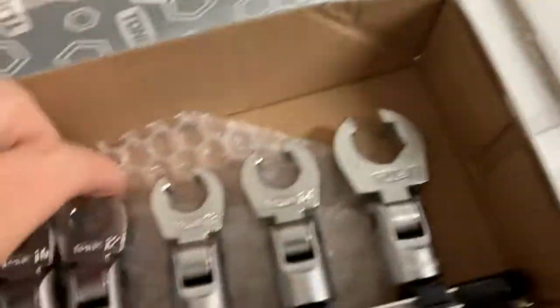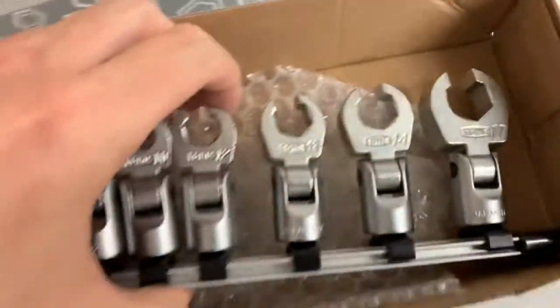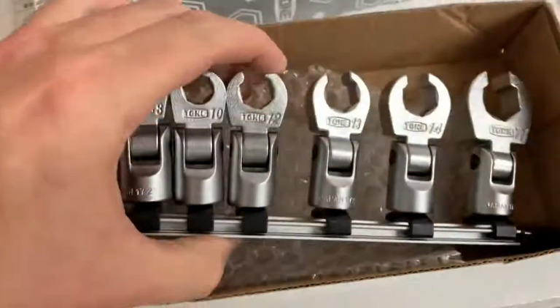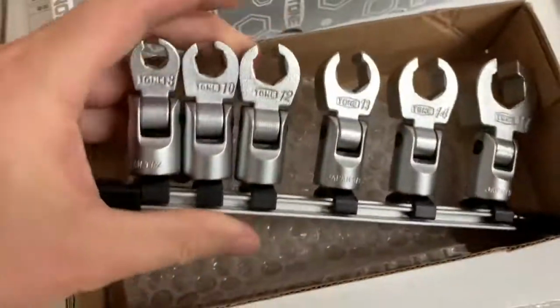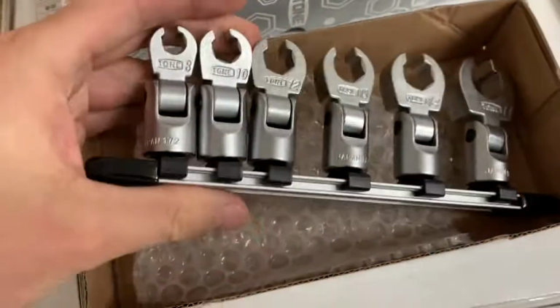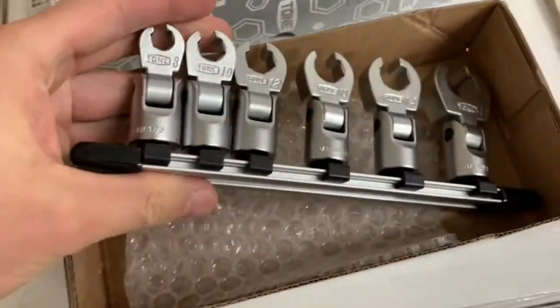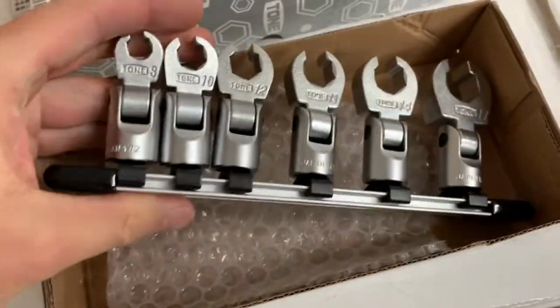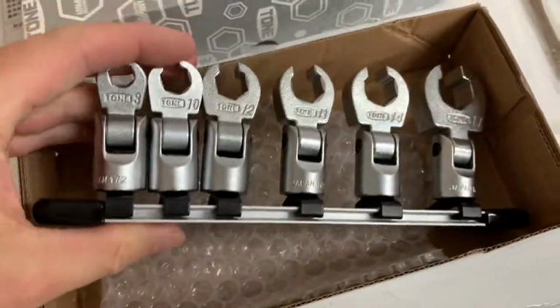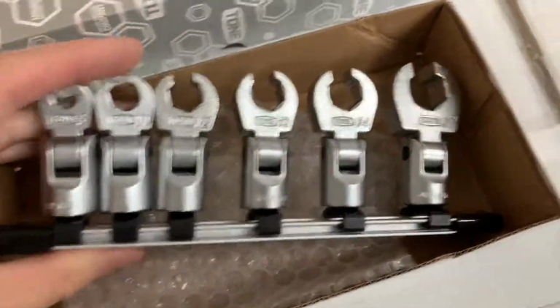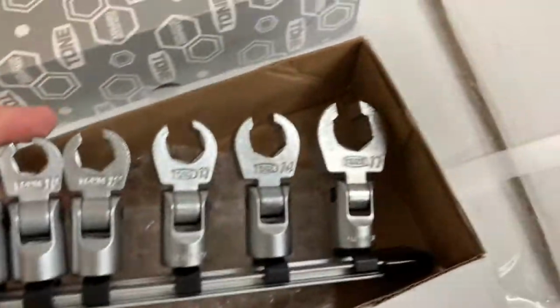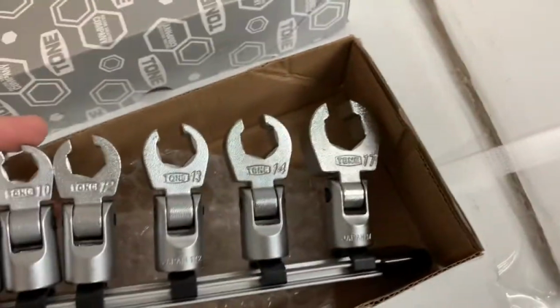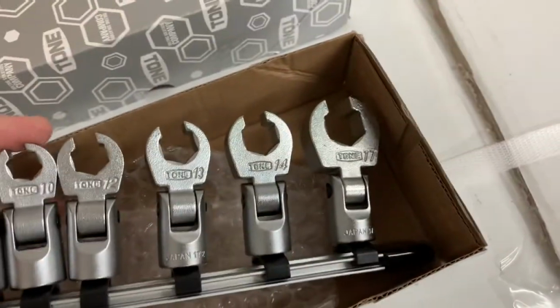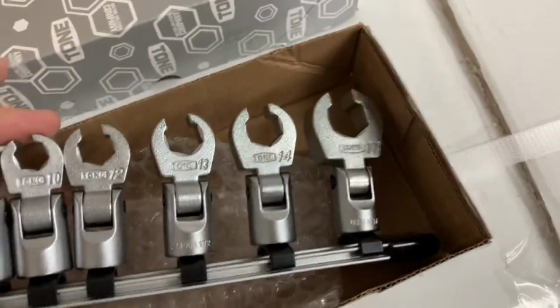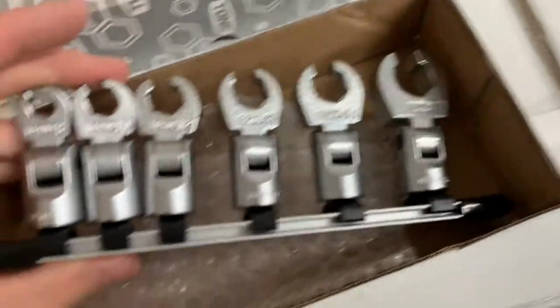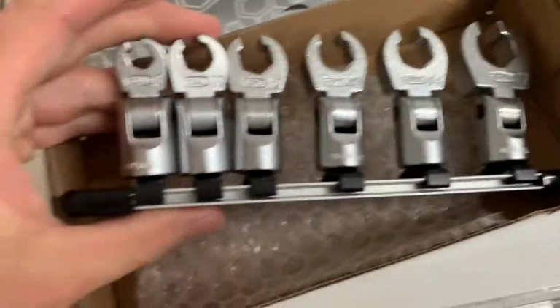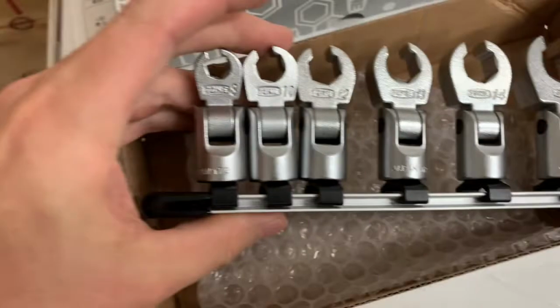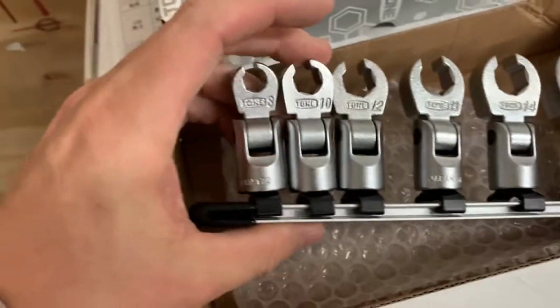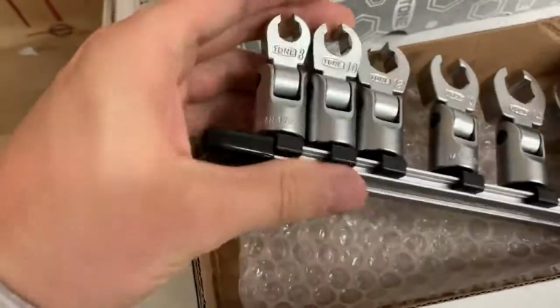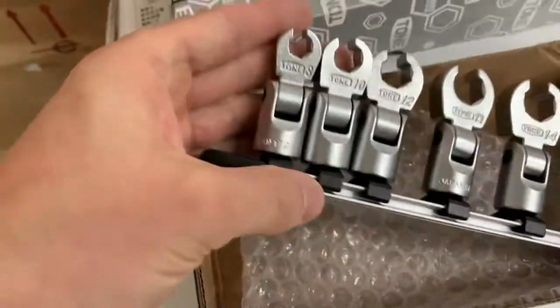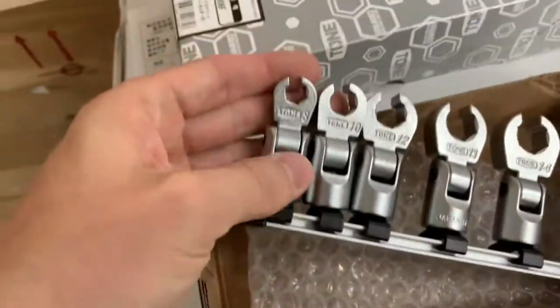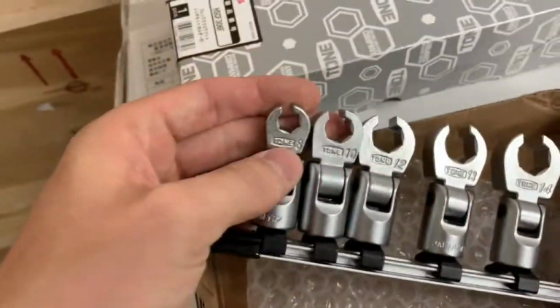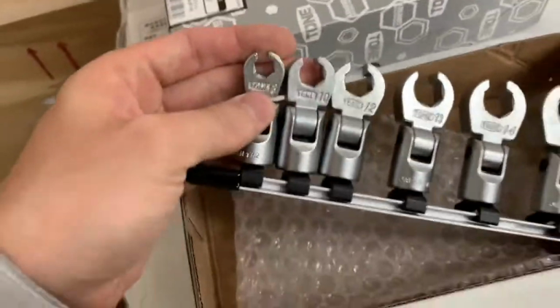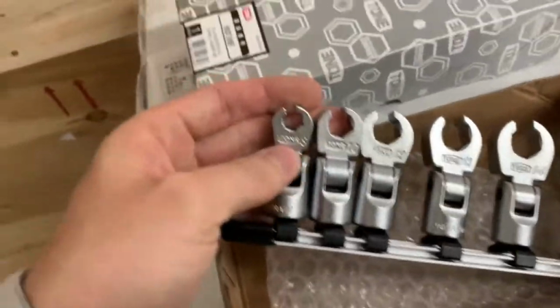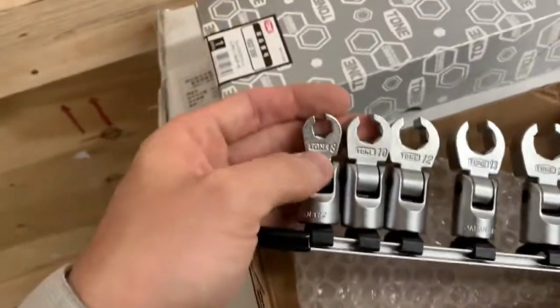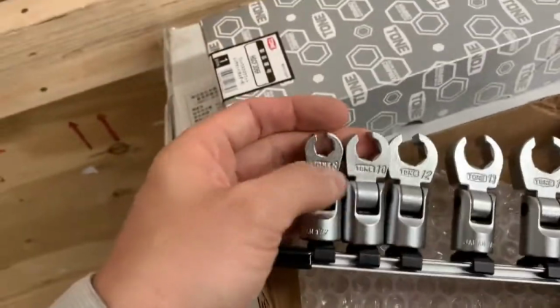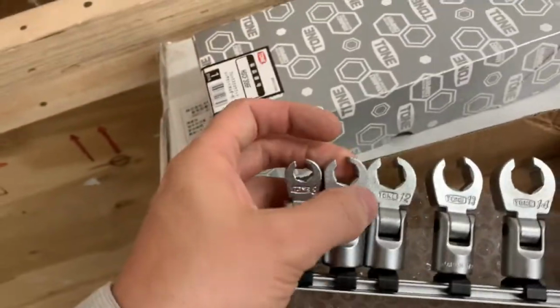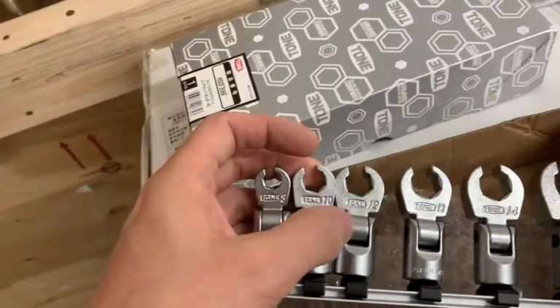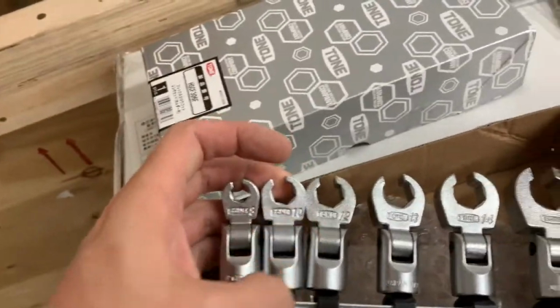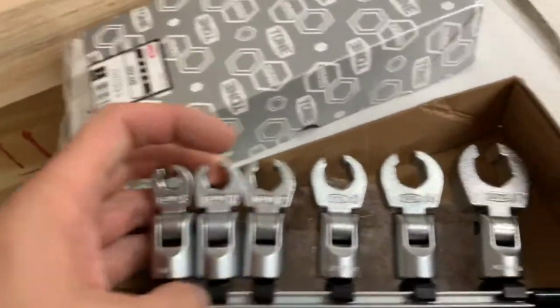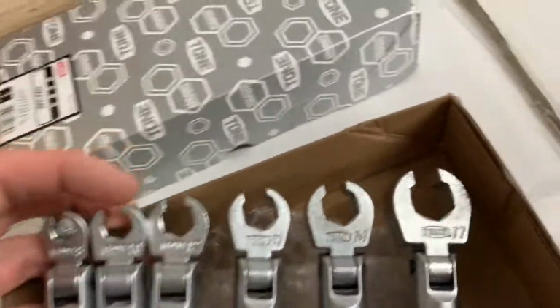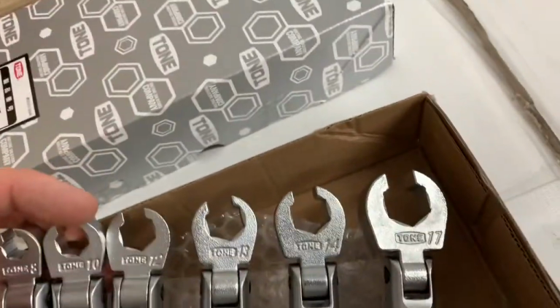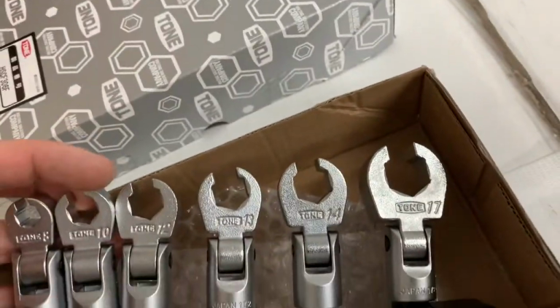Clearly printed on there and everything. Check that out — 8, 10, 12, 13, 14, and 17.